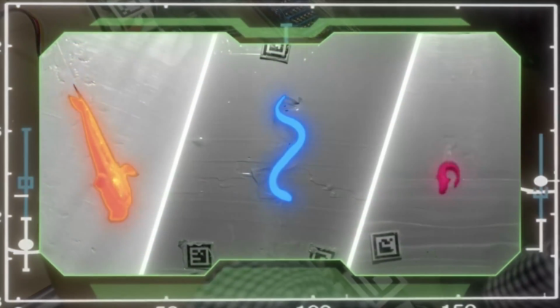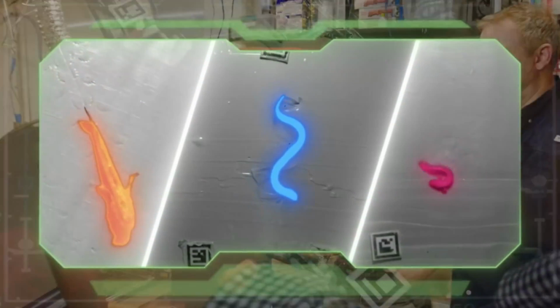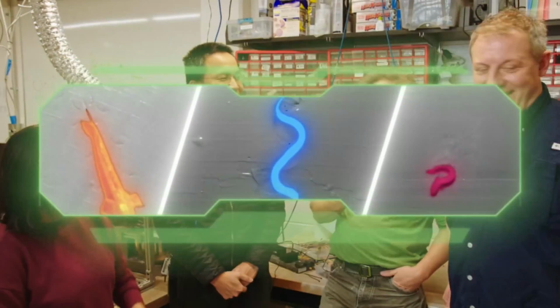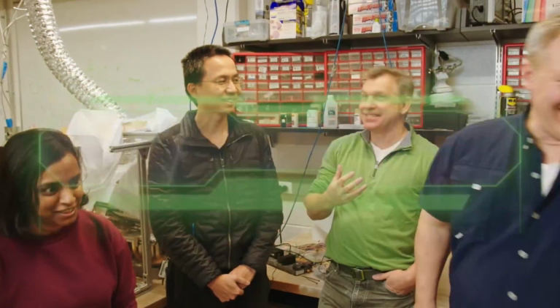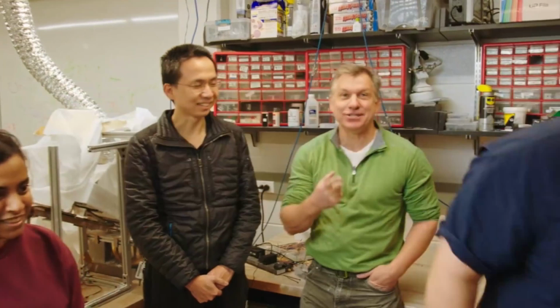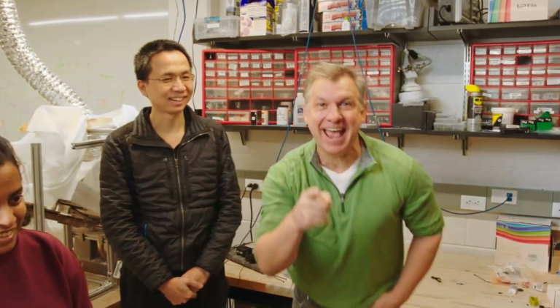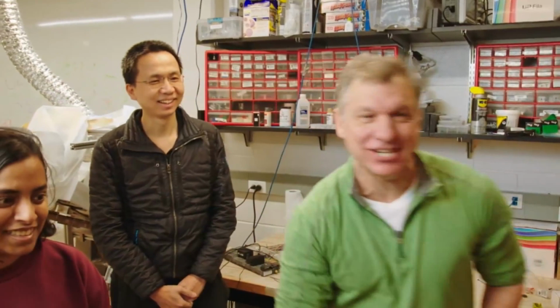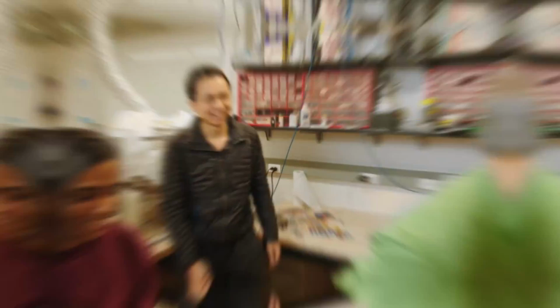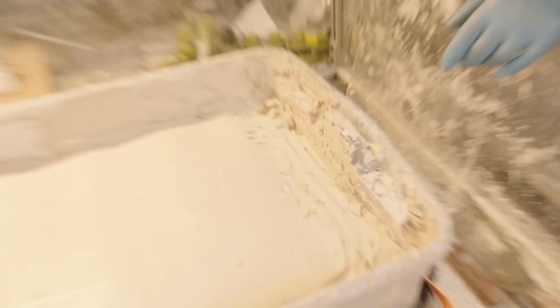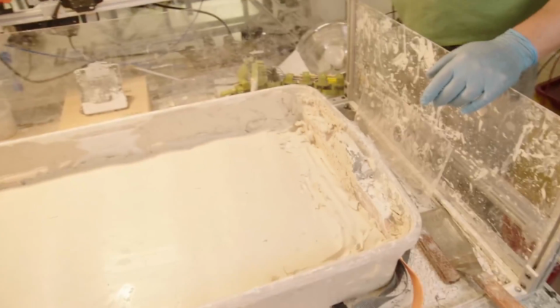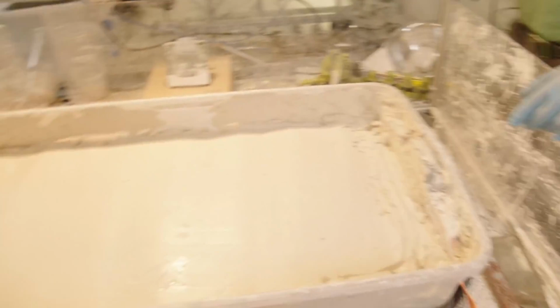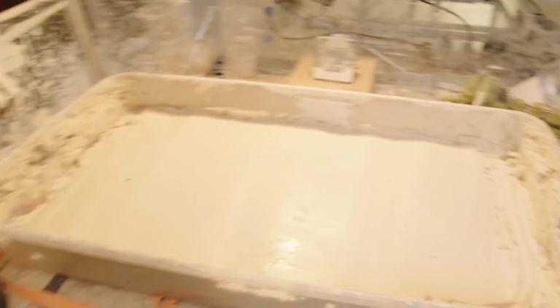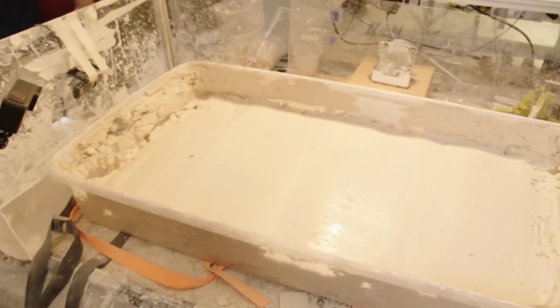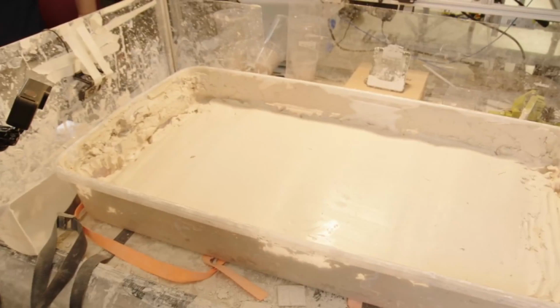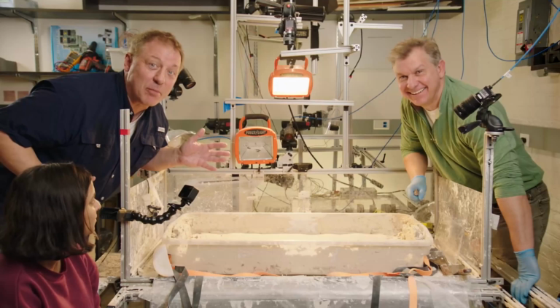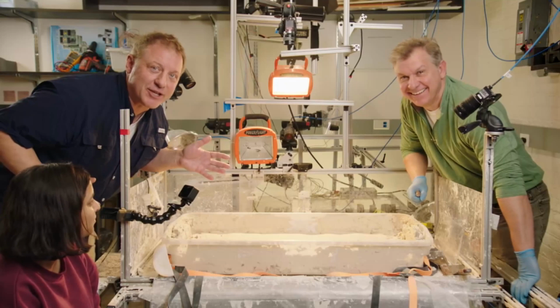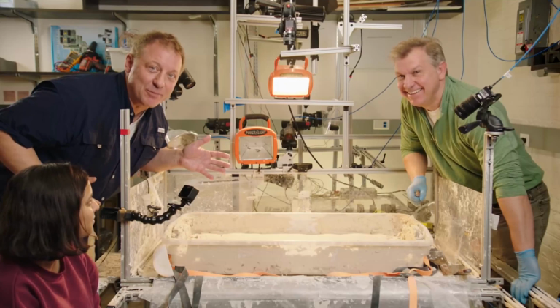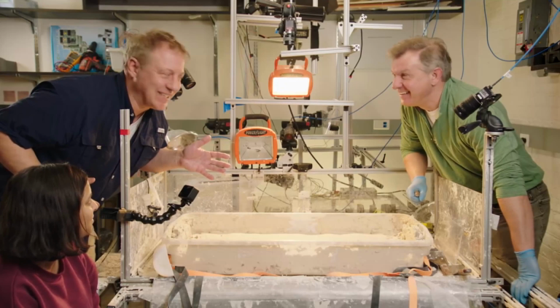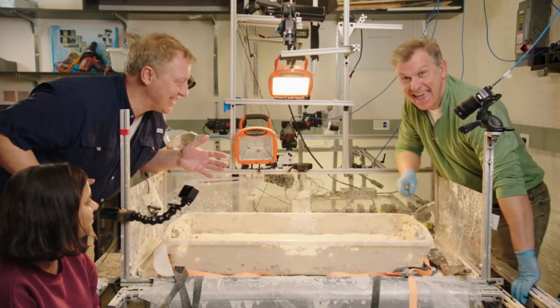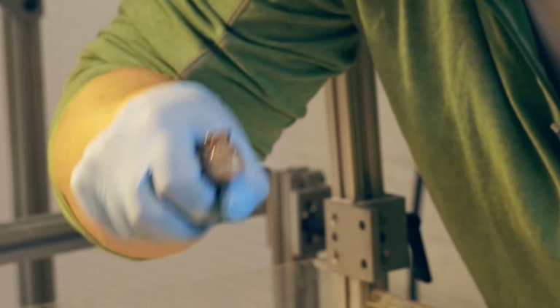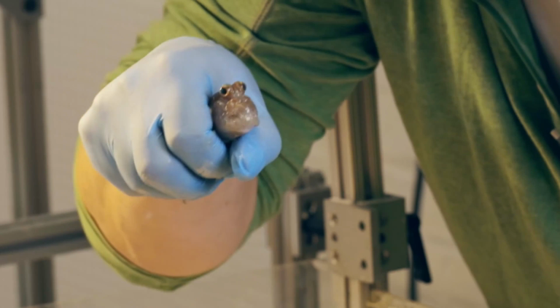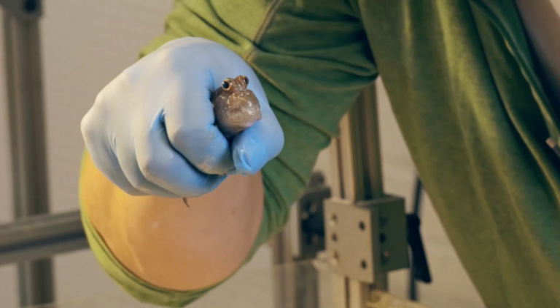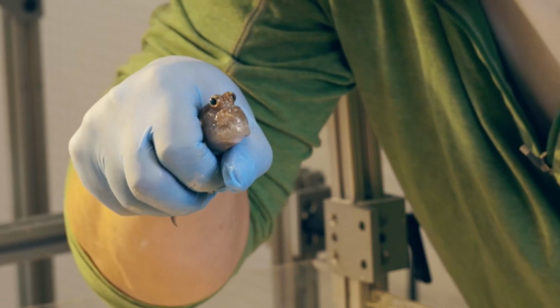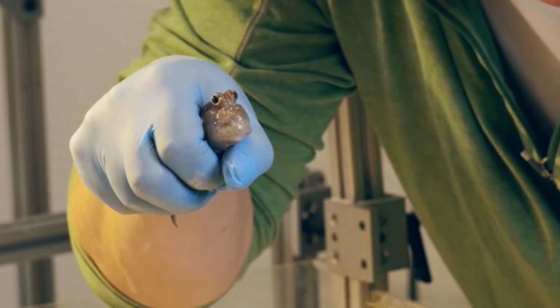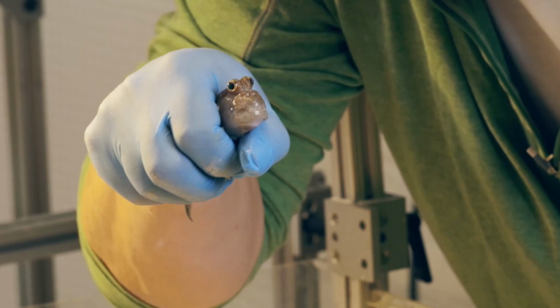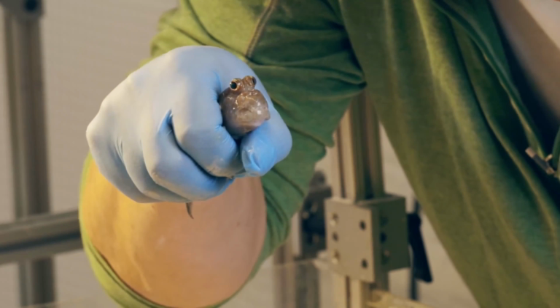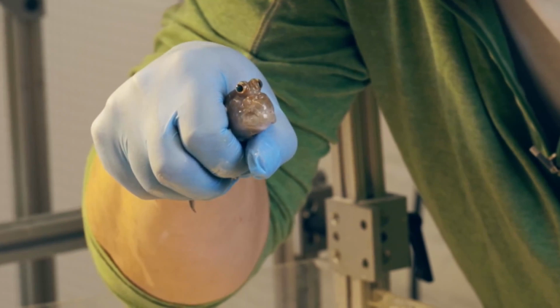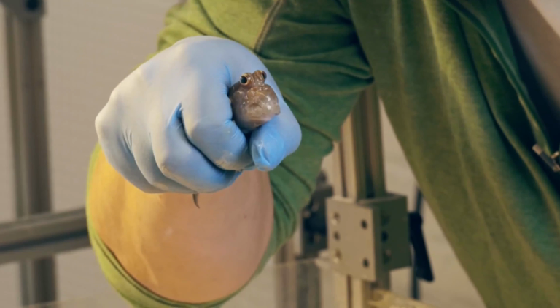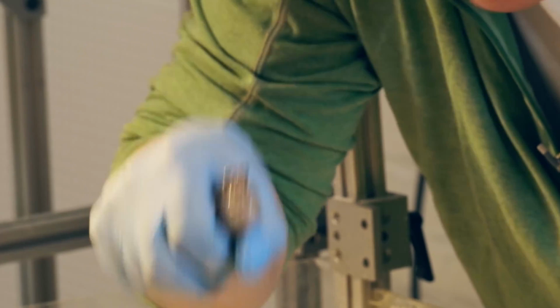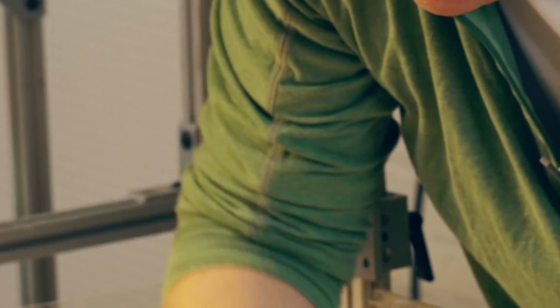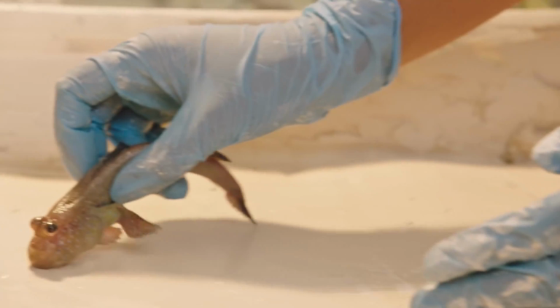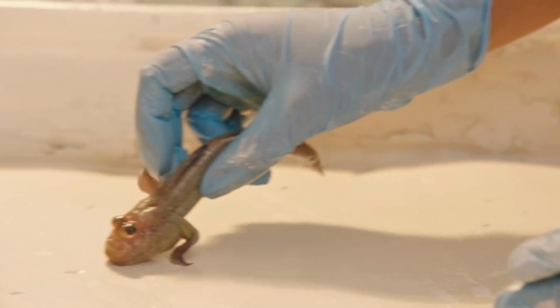So can we go see the mudskippers in action? This is the test bed where we can check out the mudskipper's movement. And this is the mudskipper. Now let's put him down and see what he's got.